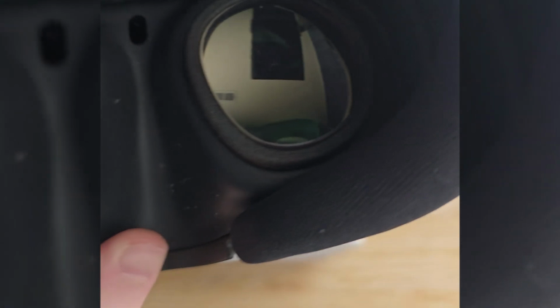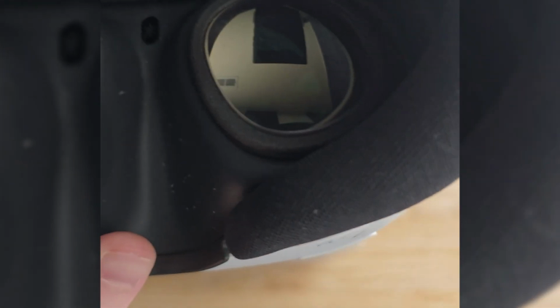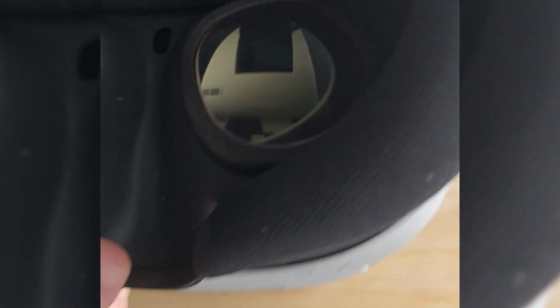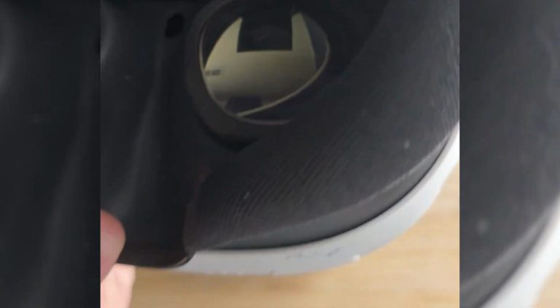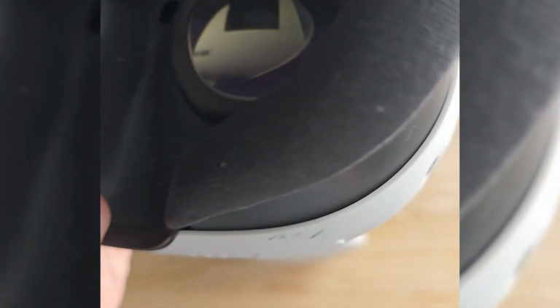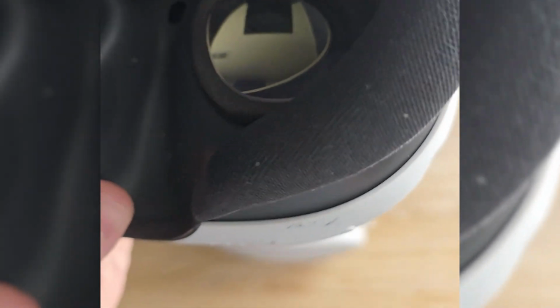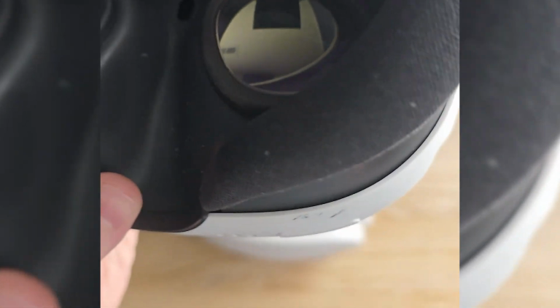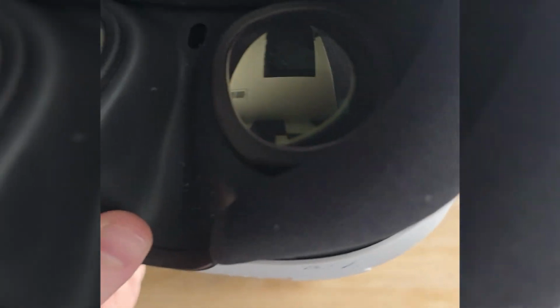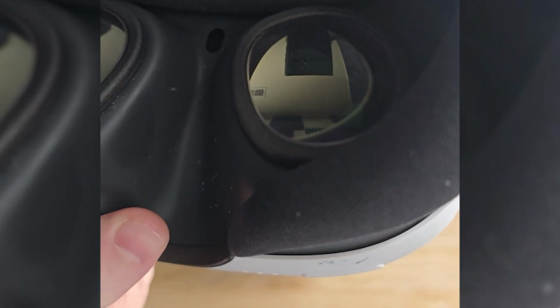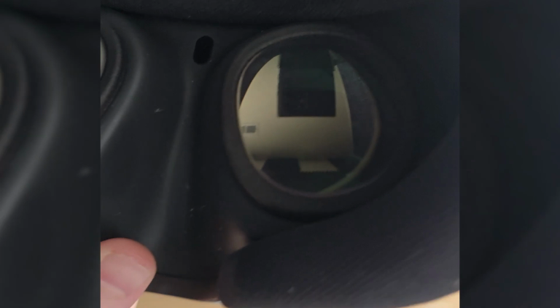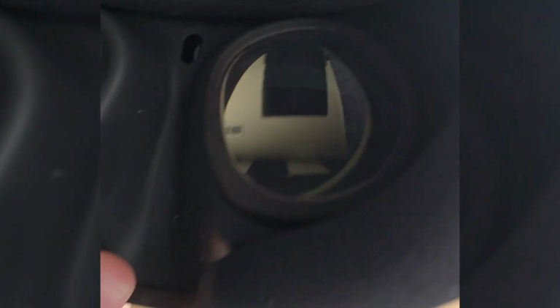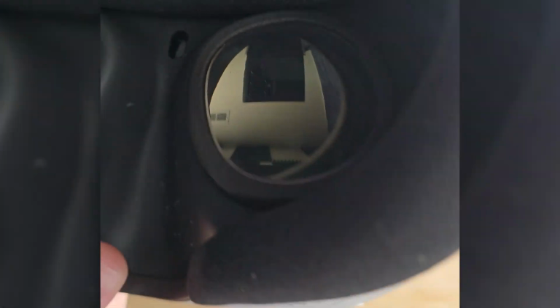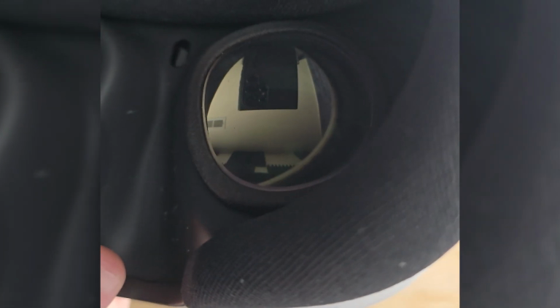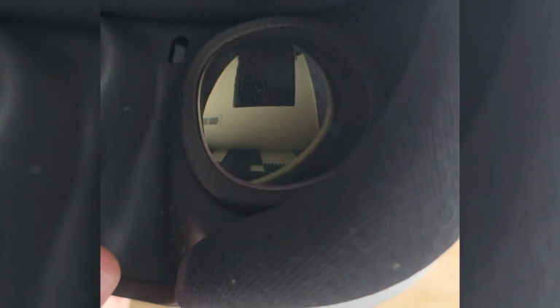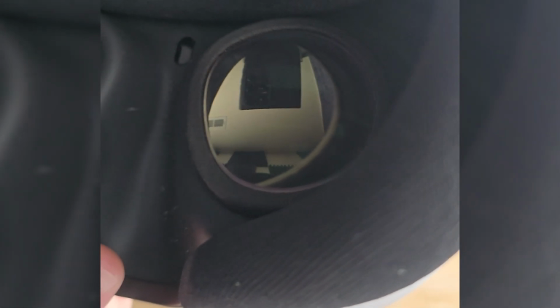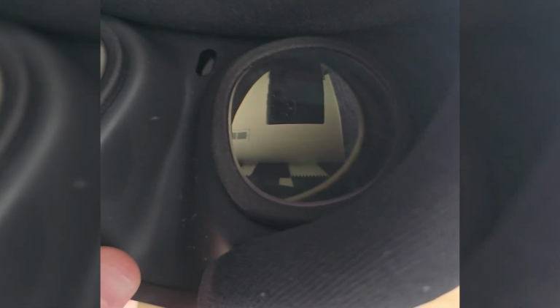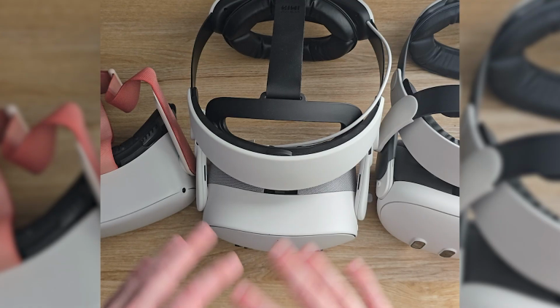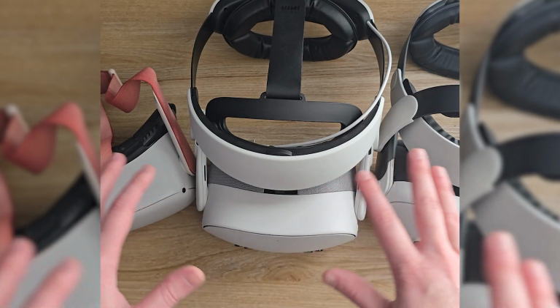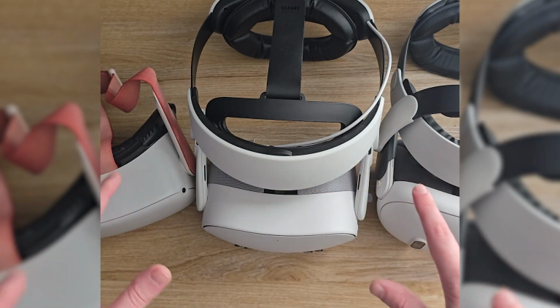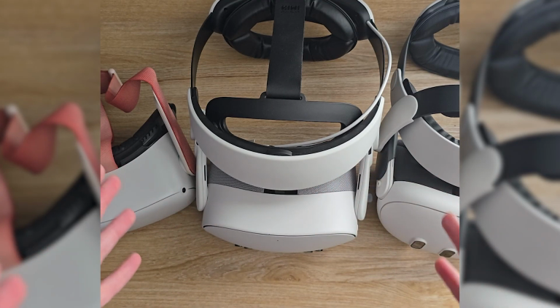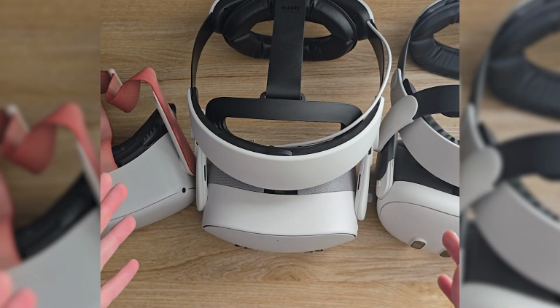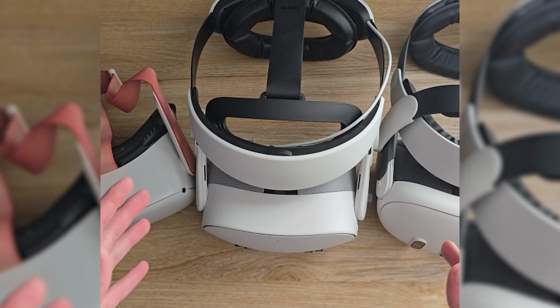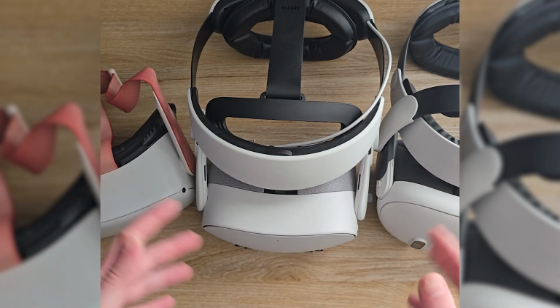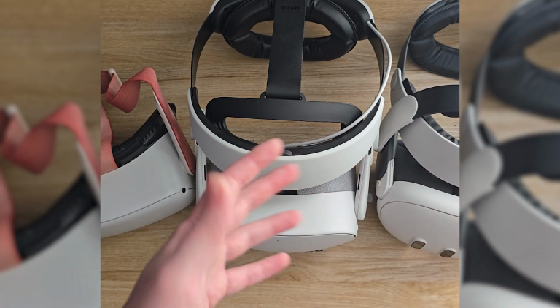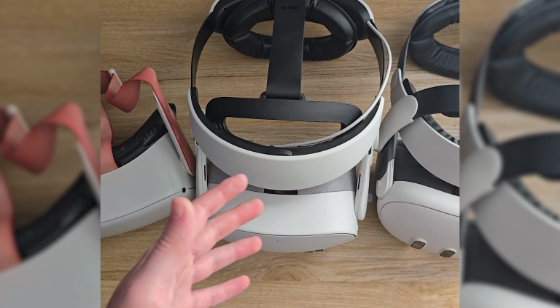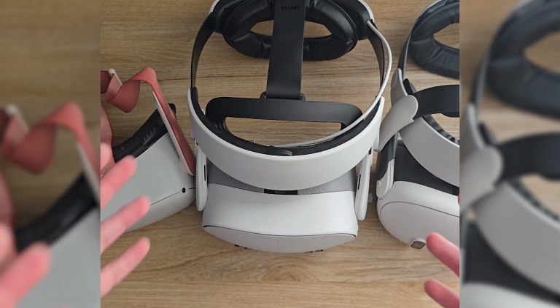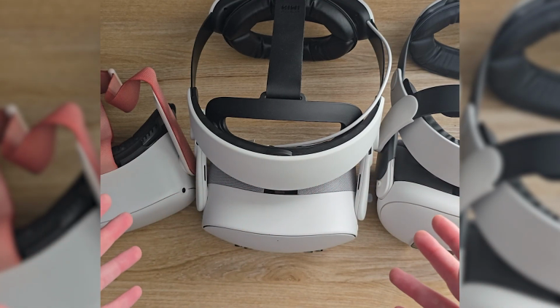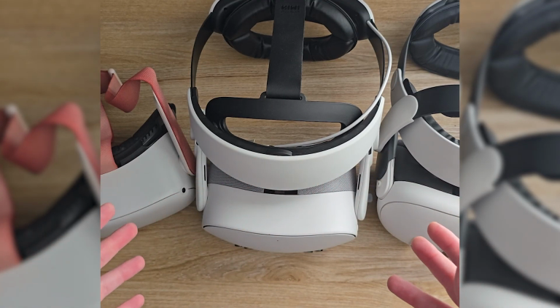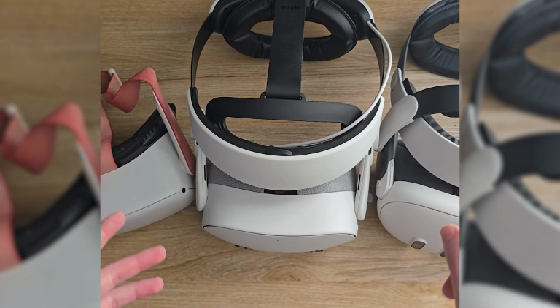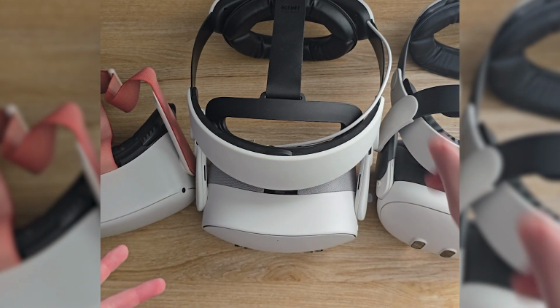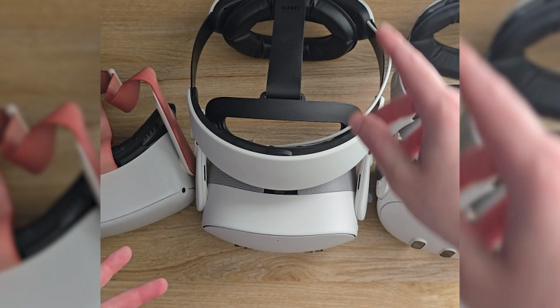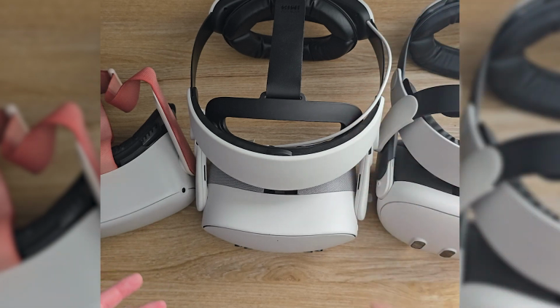So yes, direct sunlight will ruin the lenses if they're exposed for extended periods of time. Don't walk outside with your lenses pointed up, and don't leave them near any open windows with the lenses facing them.